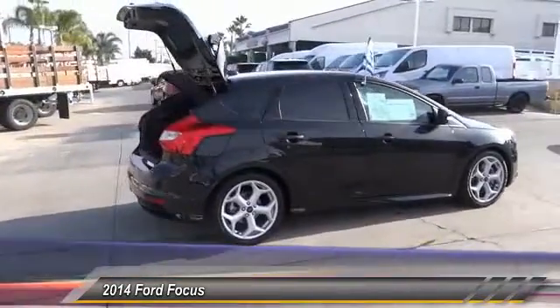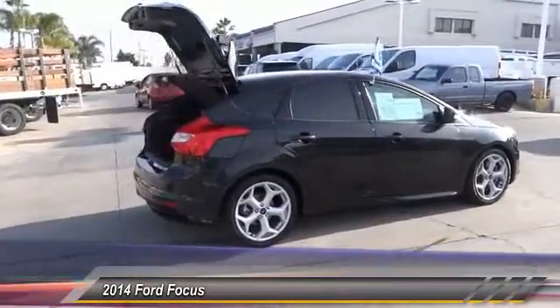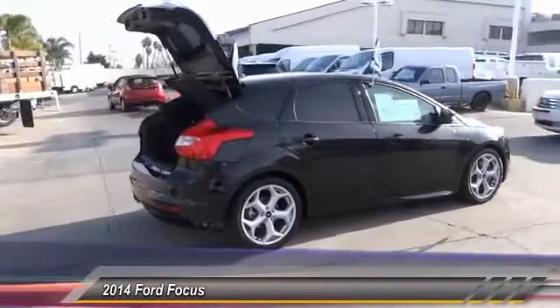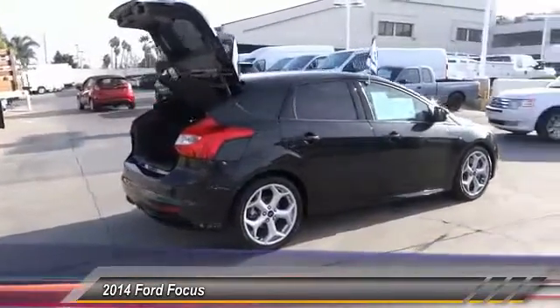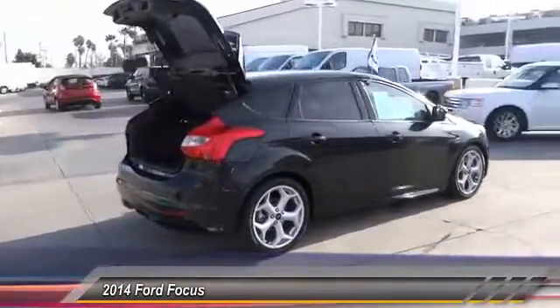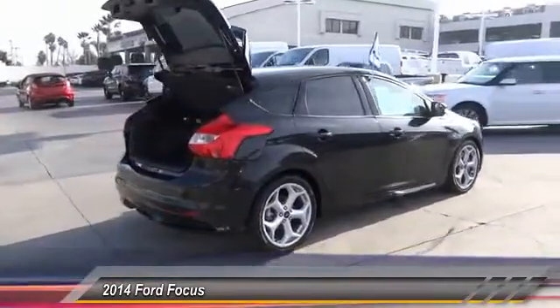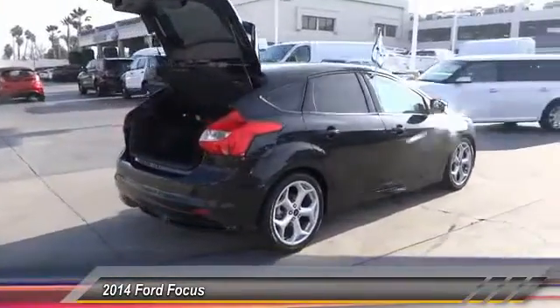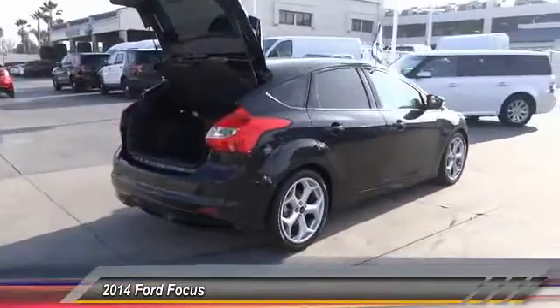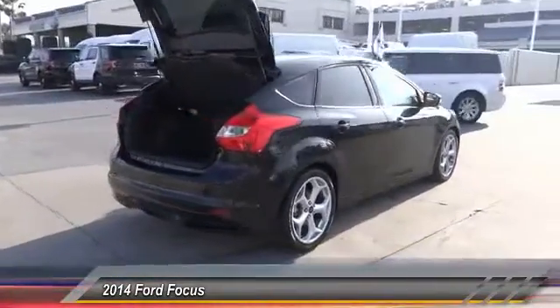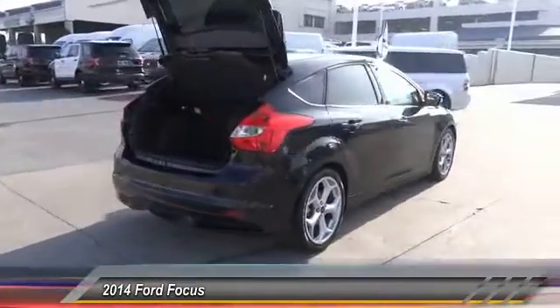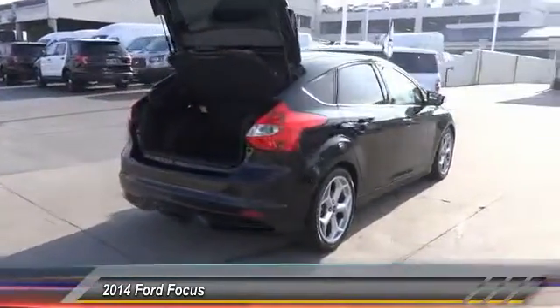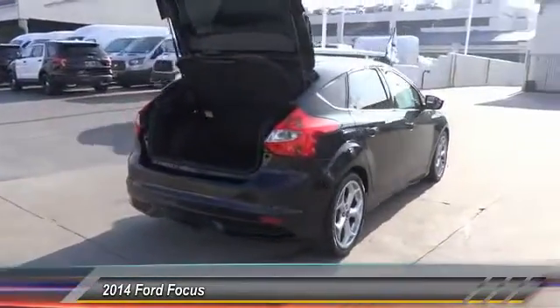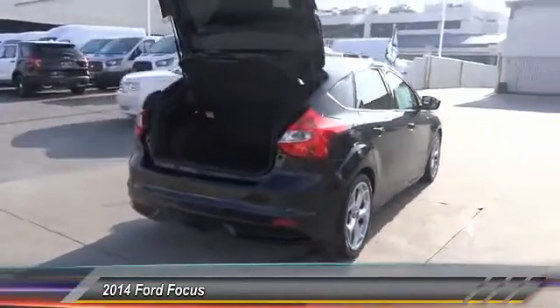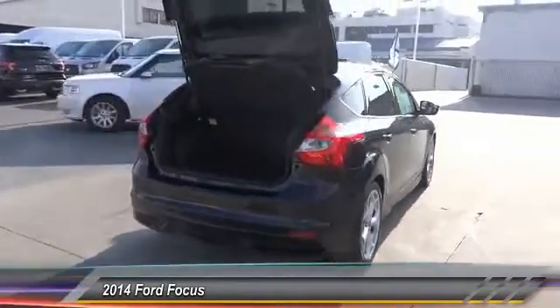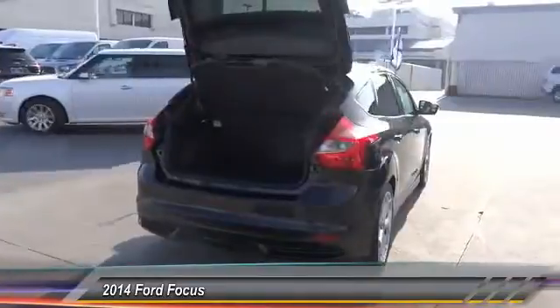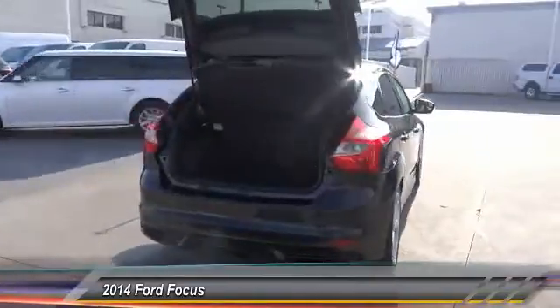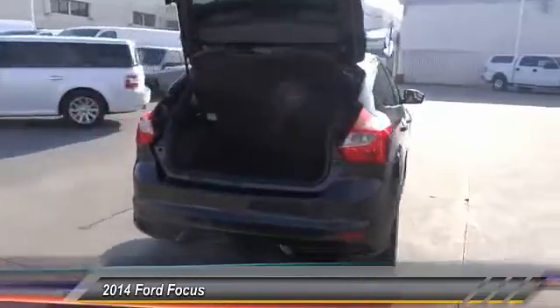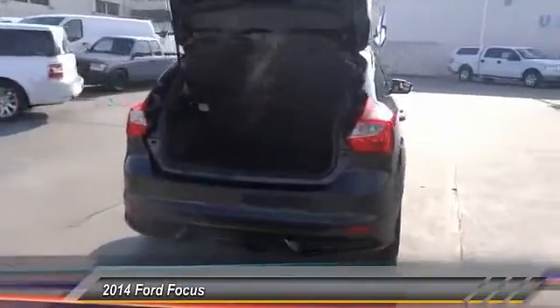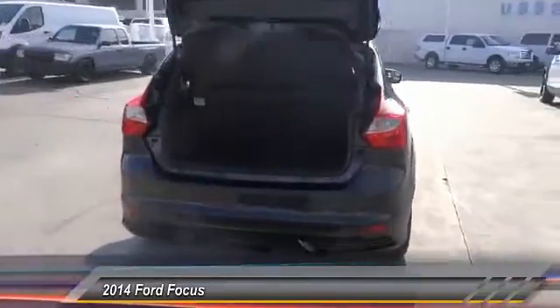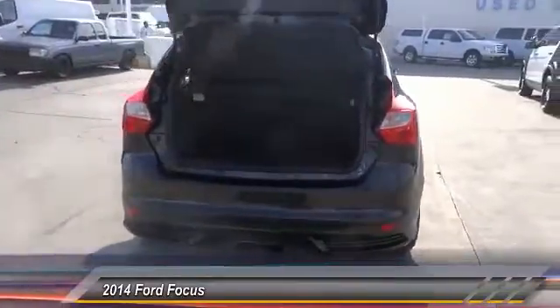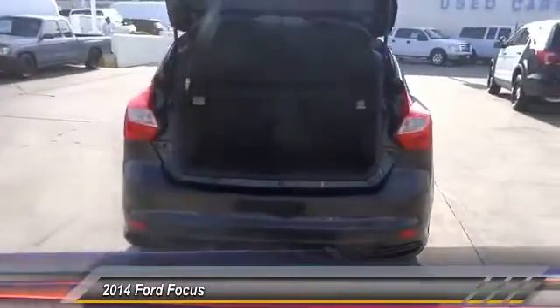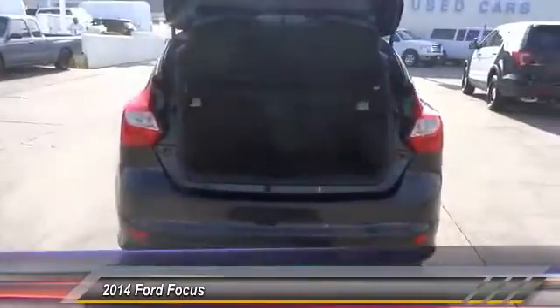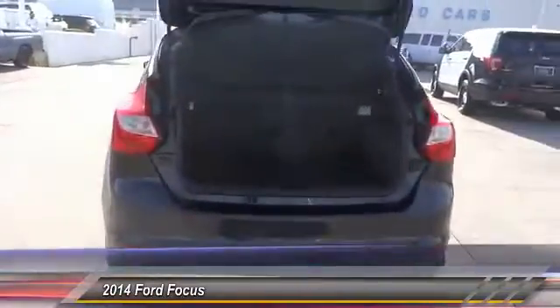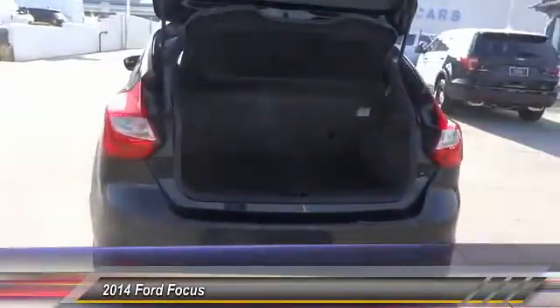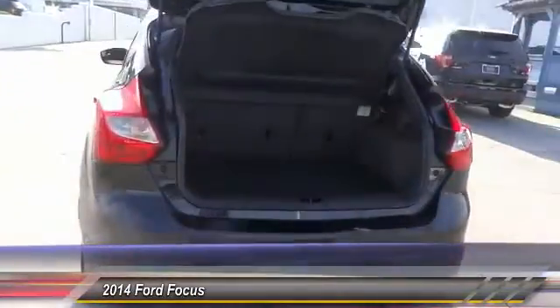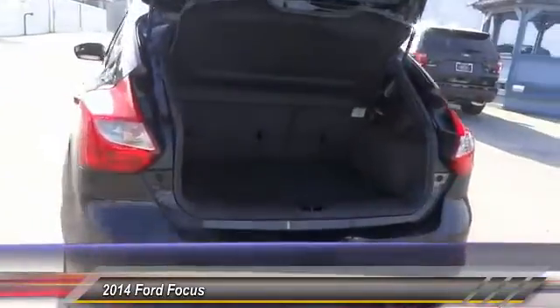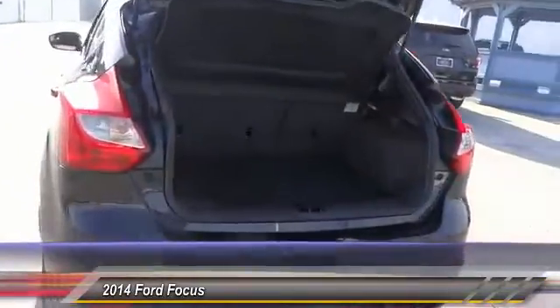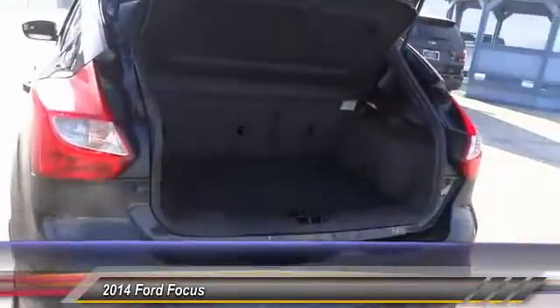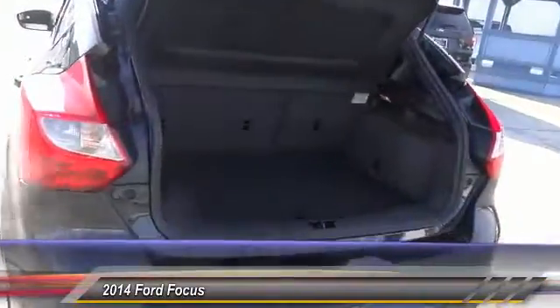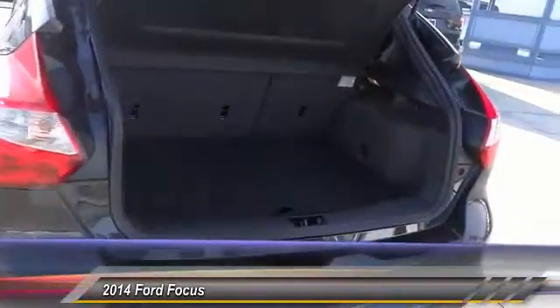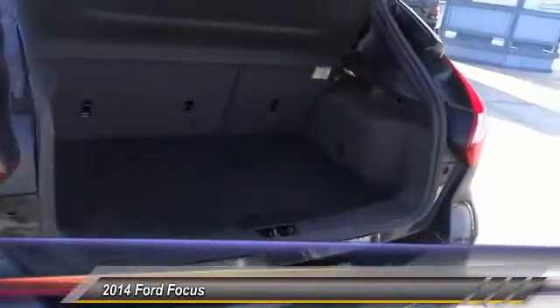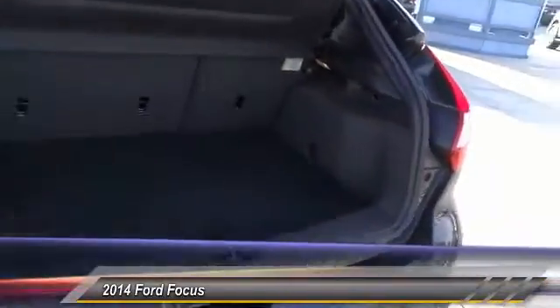Leather-wrapped steering wheel, Bluetooth wireless data link for hands-free phone, air conditioning, front alloy wheels, power steering, cruise control.